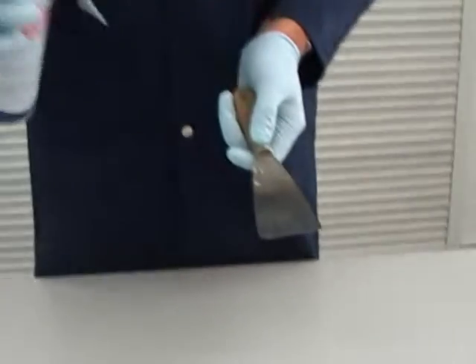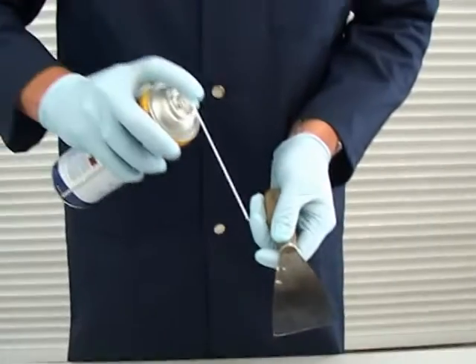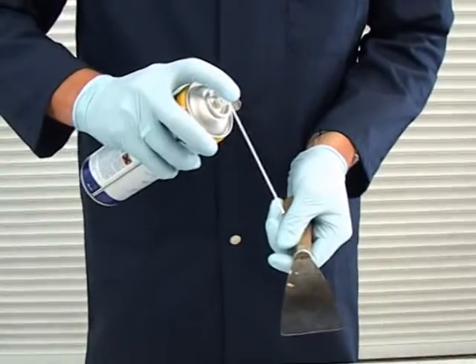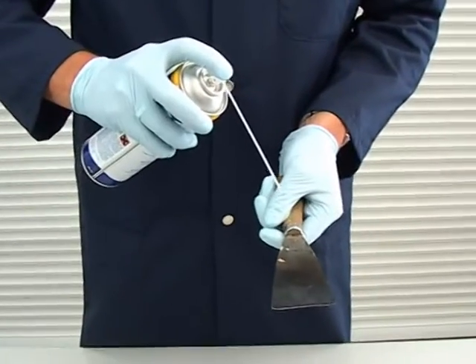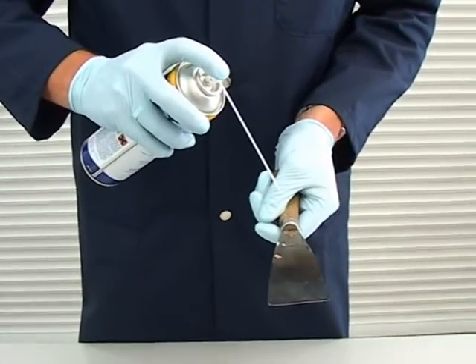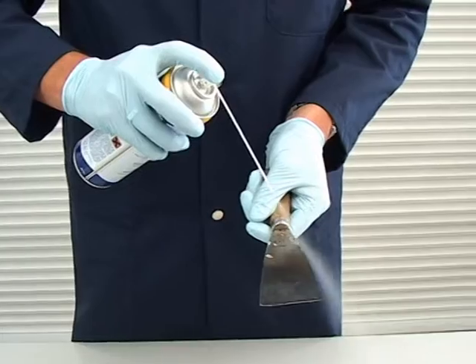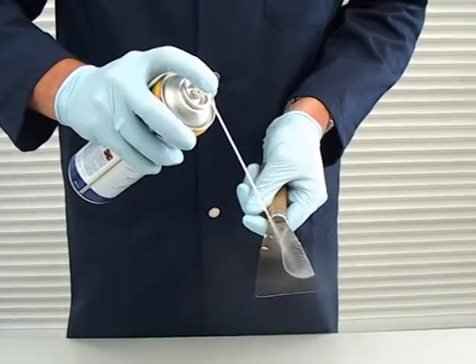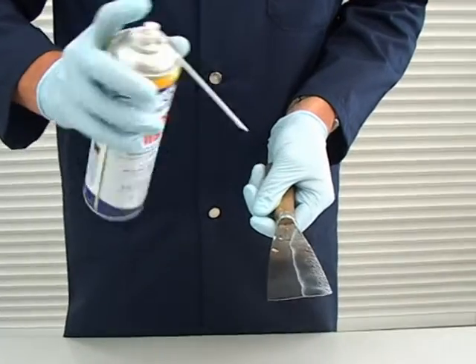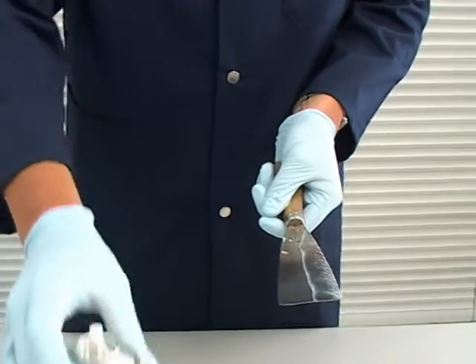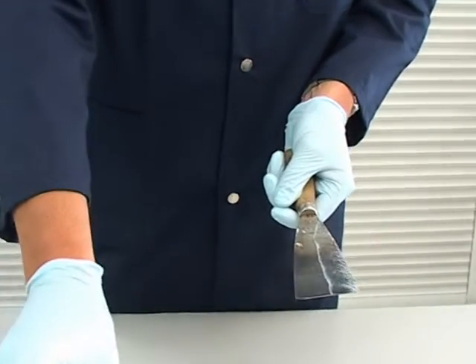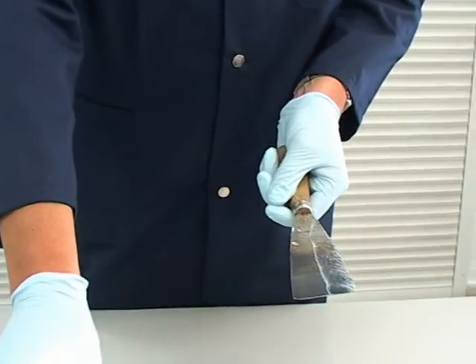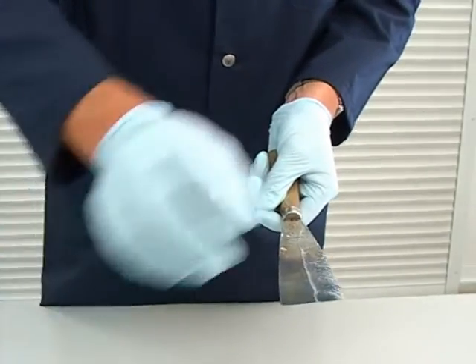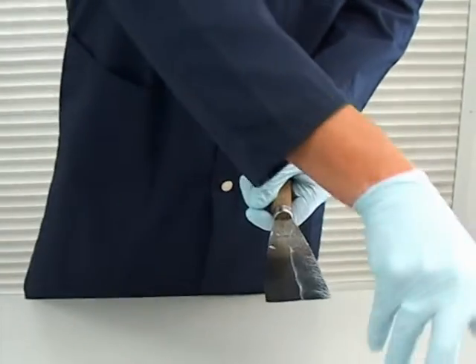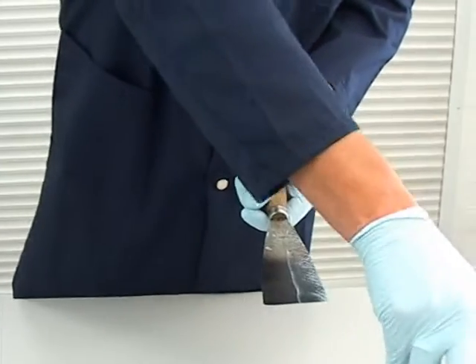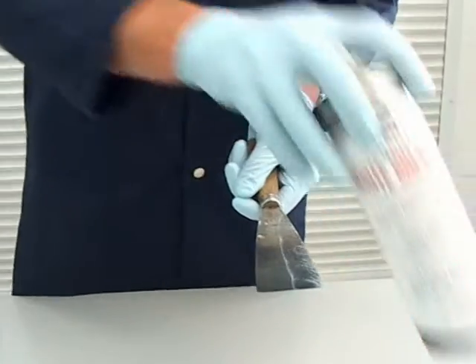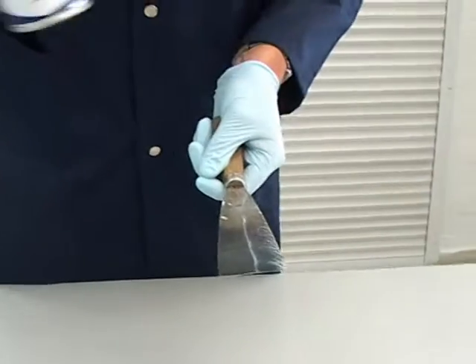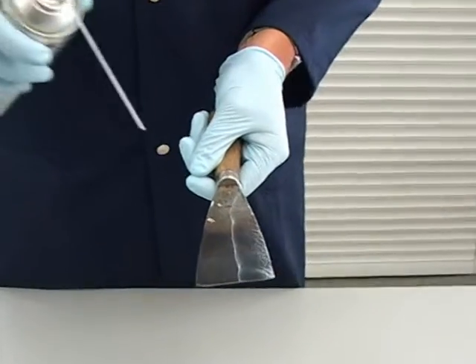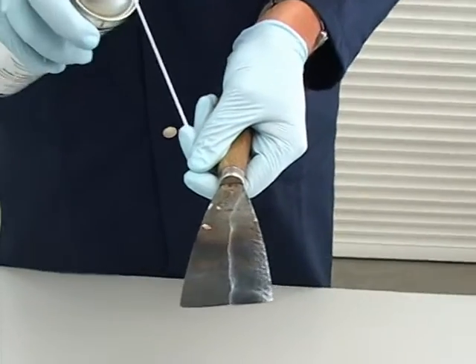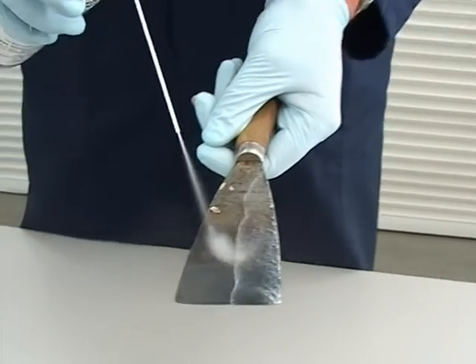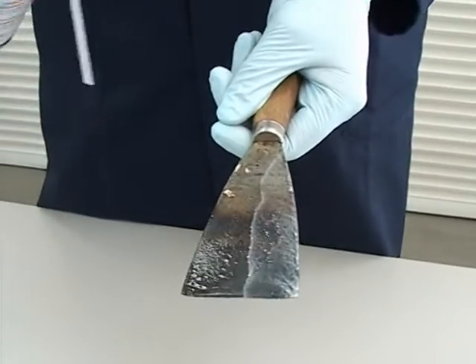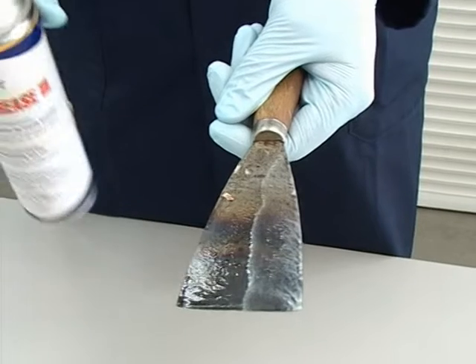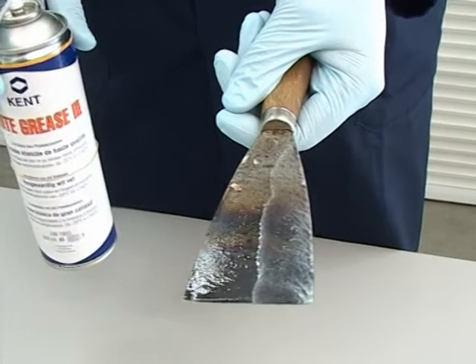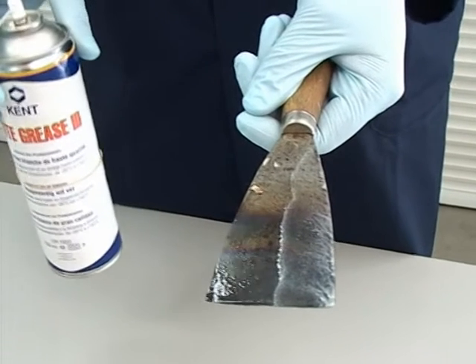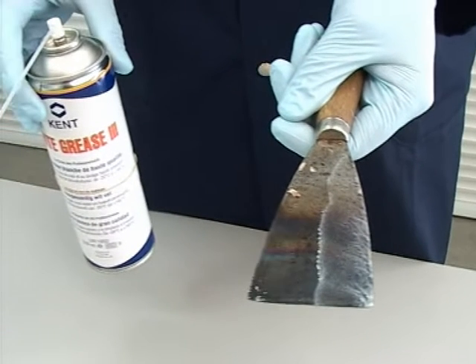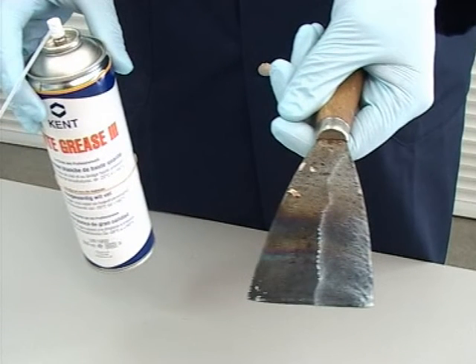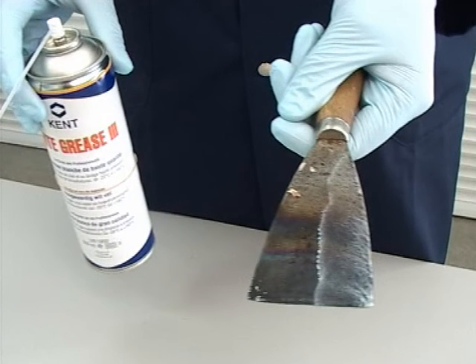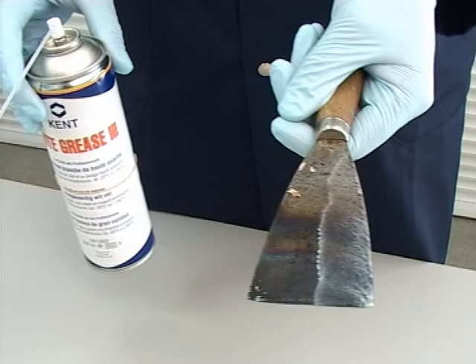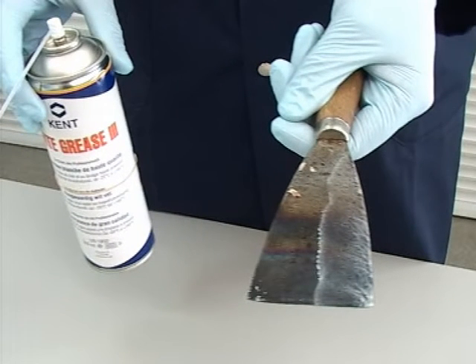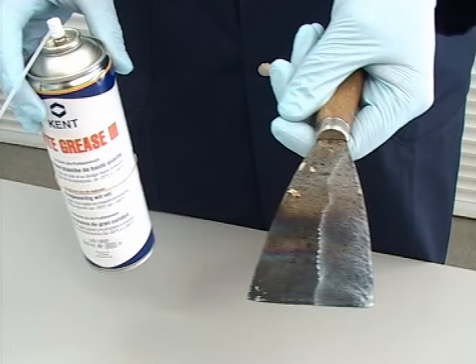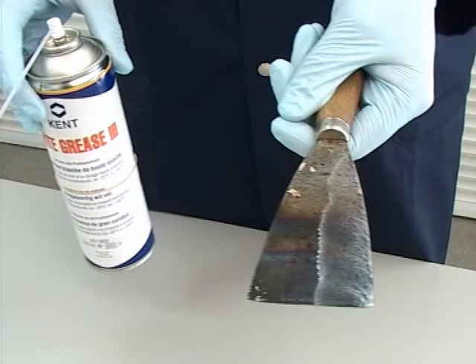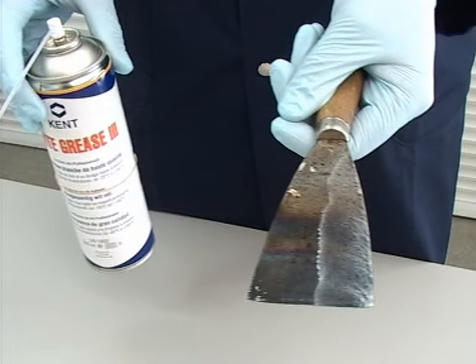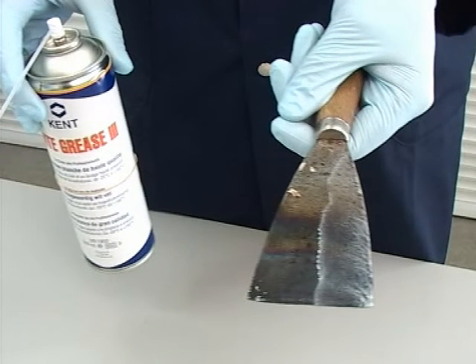All white grease comes in several choices, depending on your preference. Auto grease white, as you have seen, is a thick white grease. And spray white grease 3, if thinner, for greater penetration and leaves a clearer film.